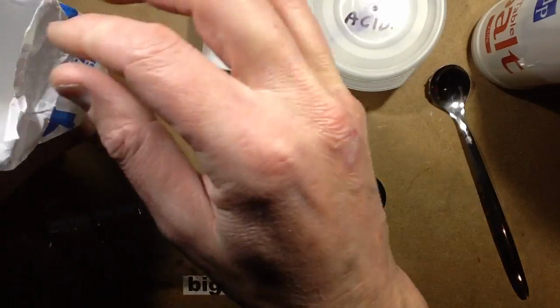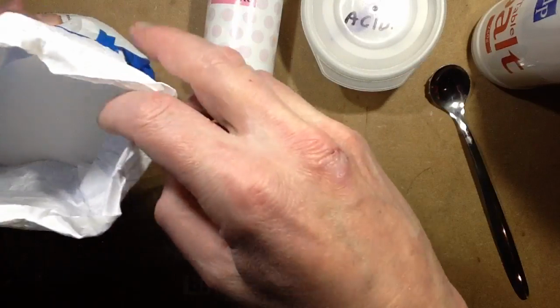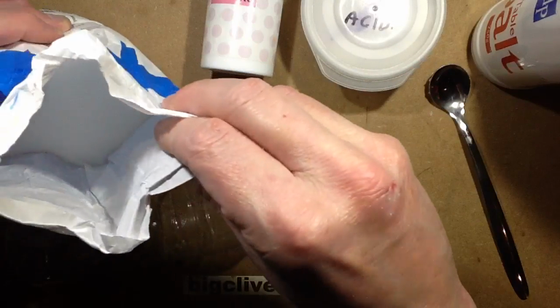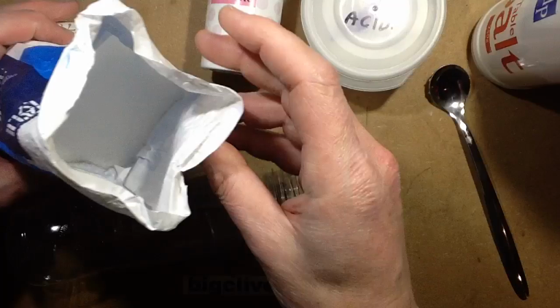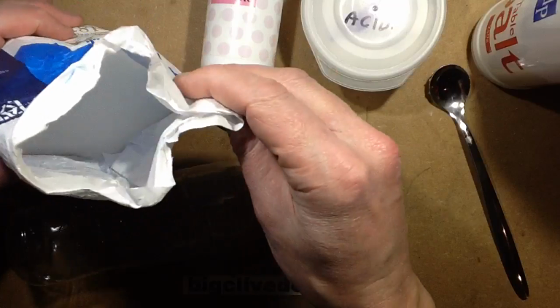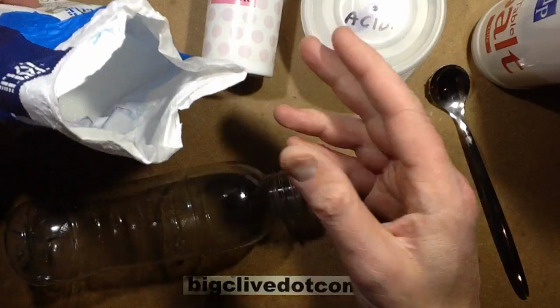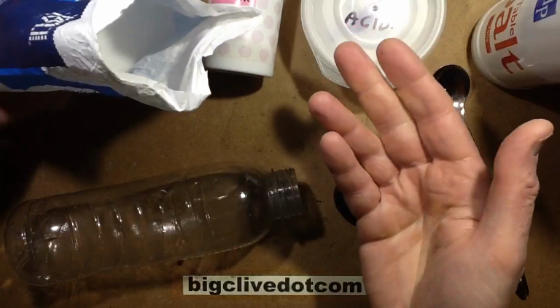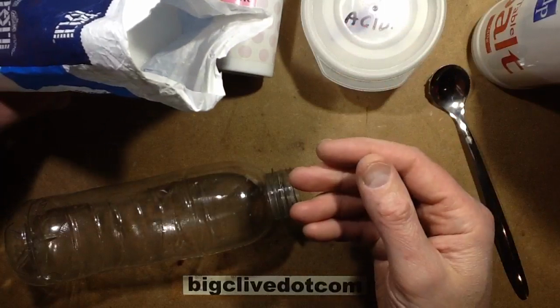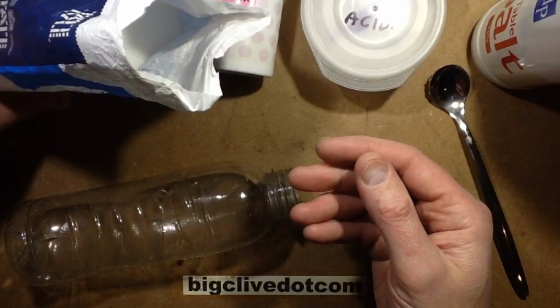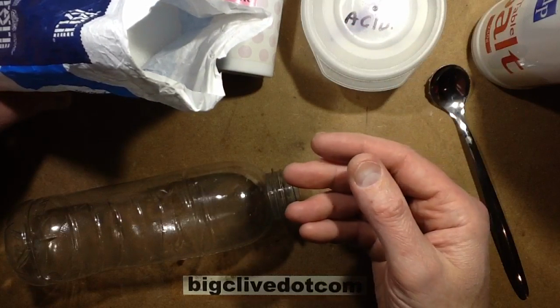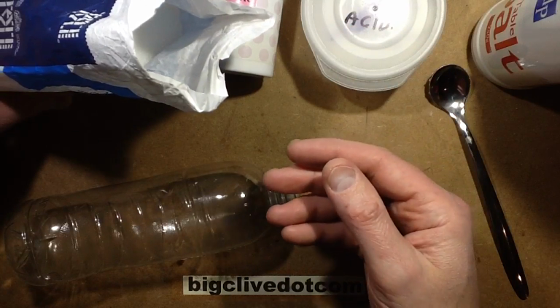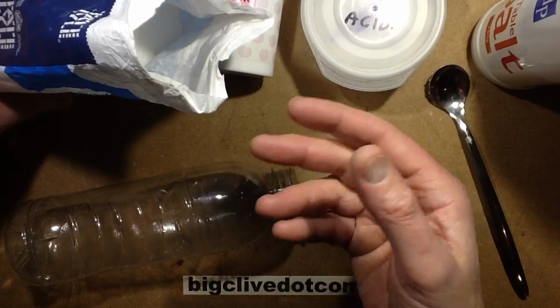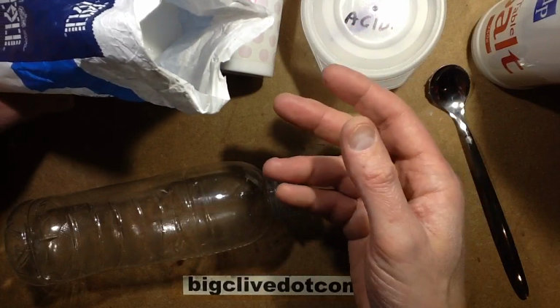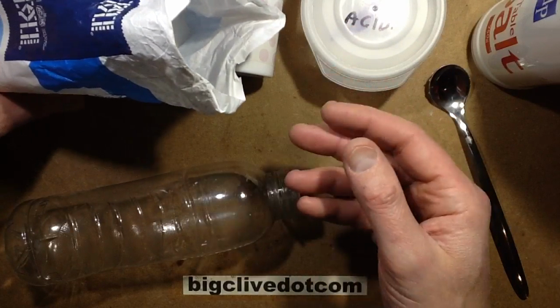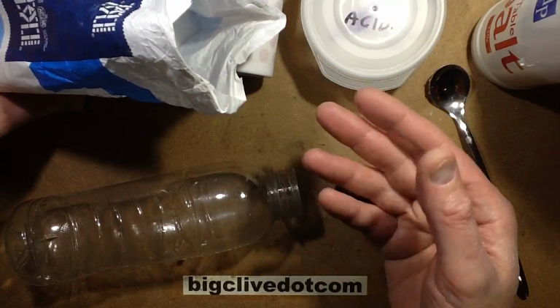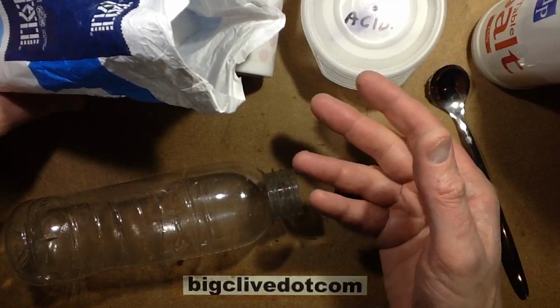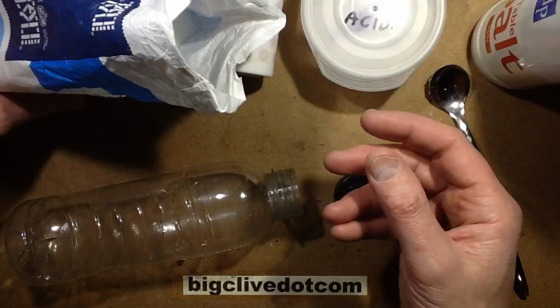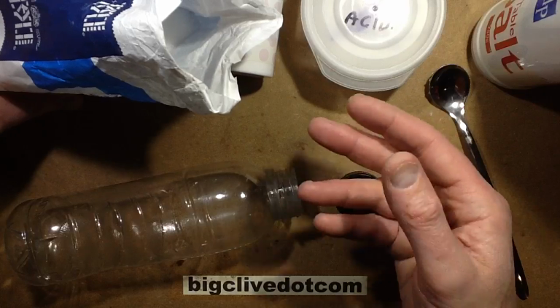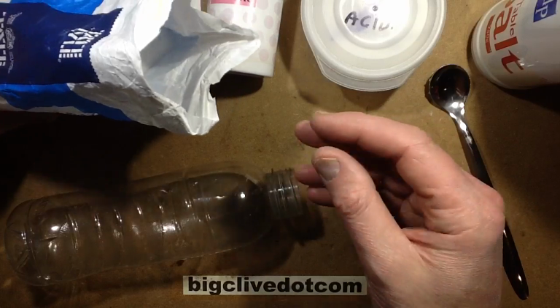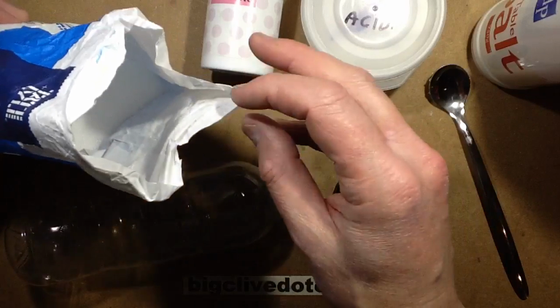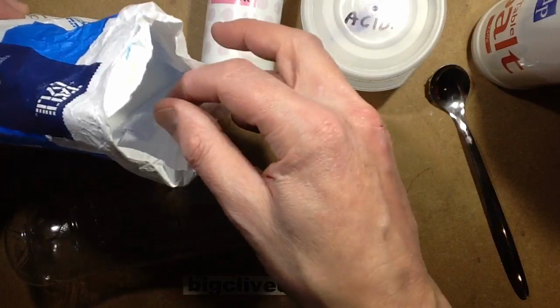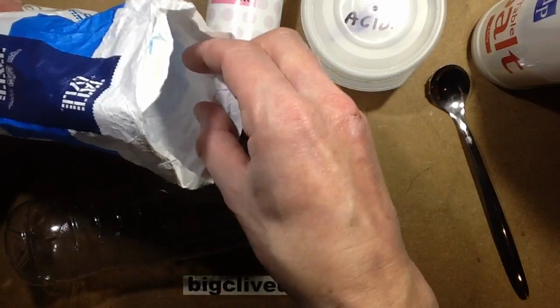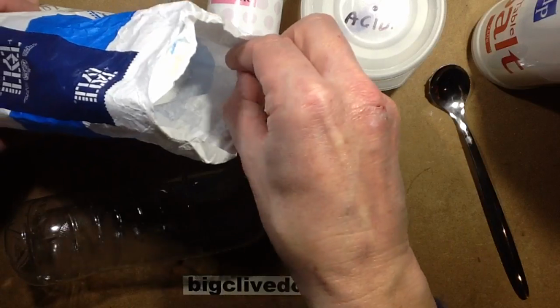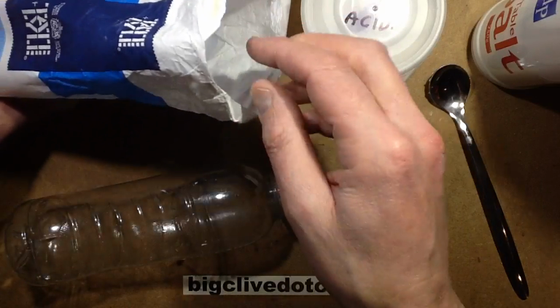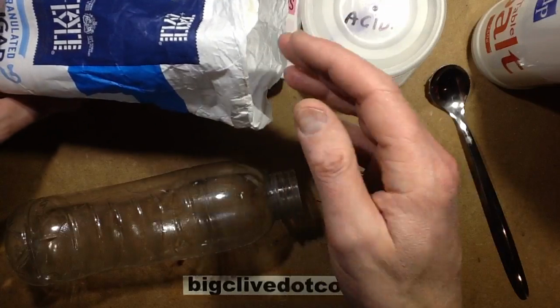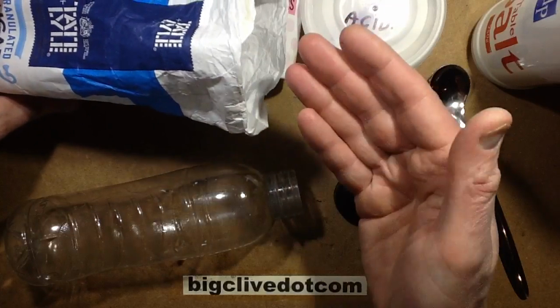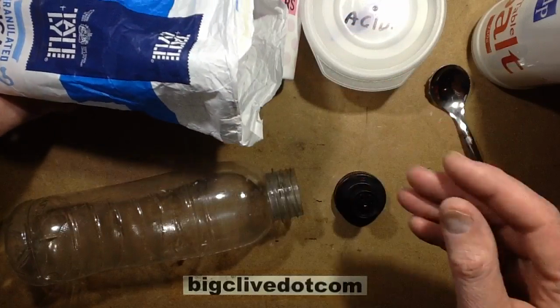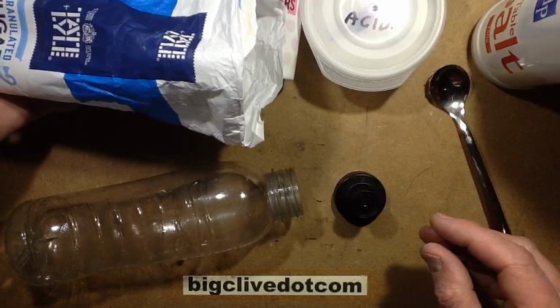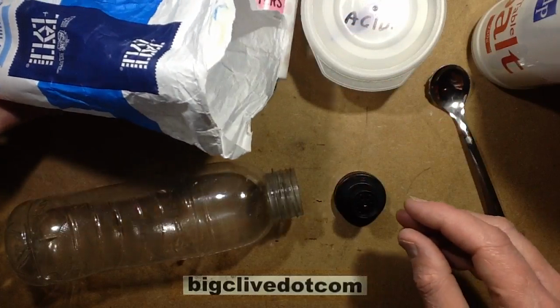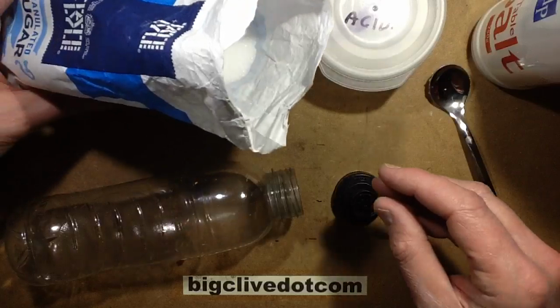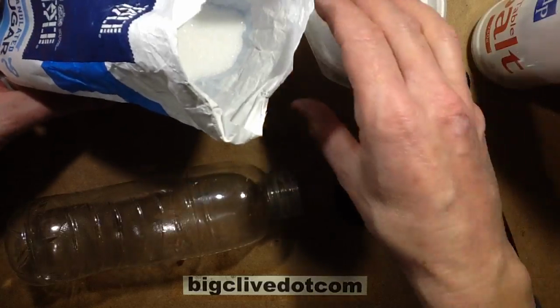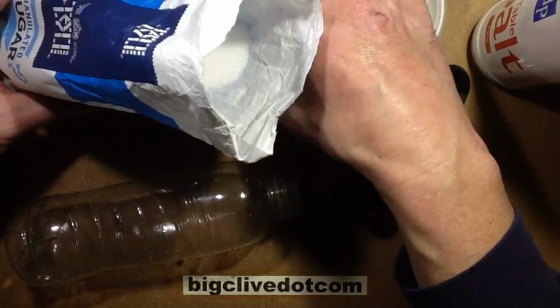You can just use a standard fruit concentrate like Ribena or something like that with lots of sugar in it, and then just add some salt — it'll have the same effect. But here's how you can make a really neutral tasting one that's actually quite pleasant.